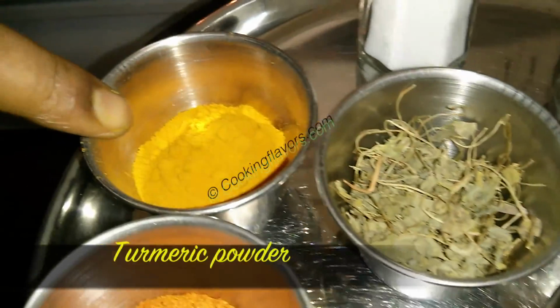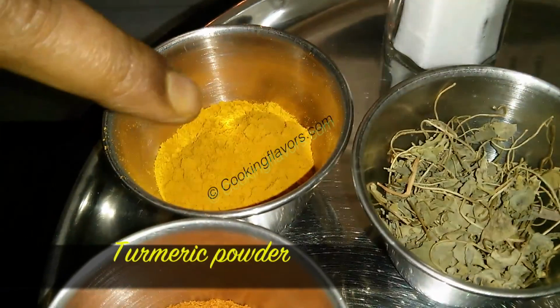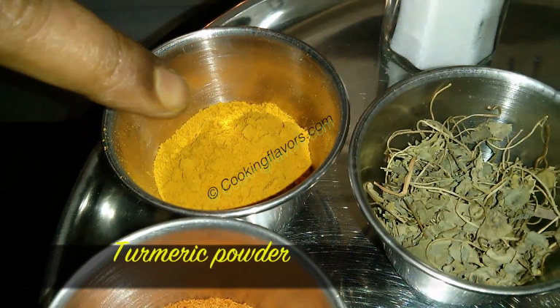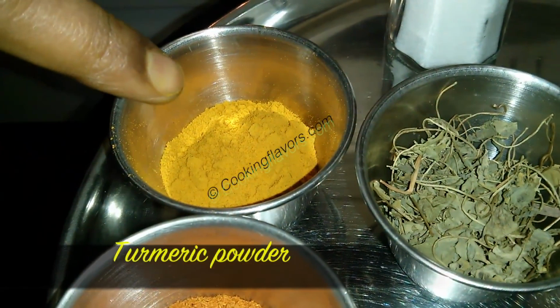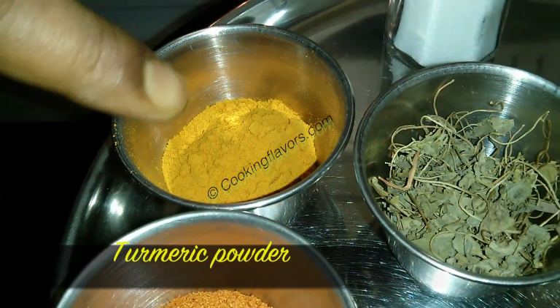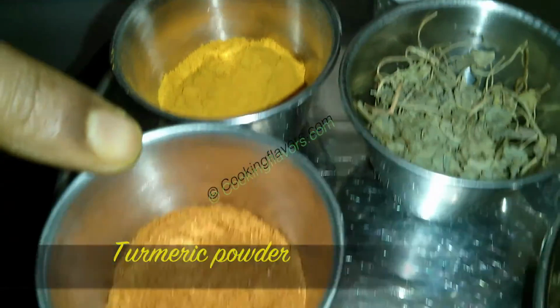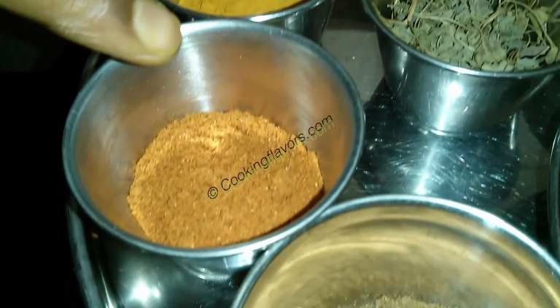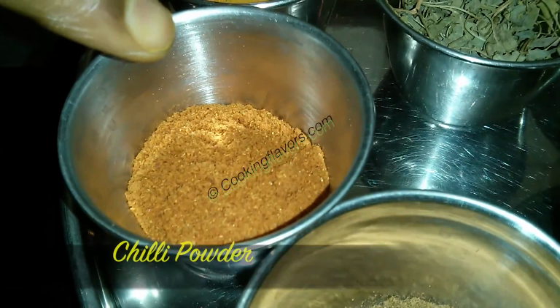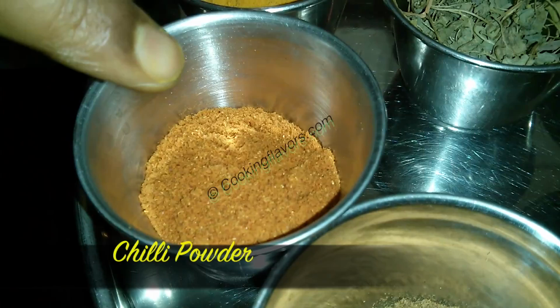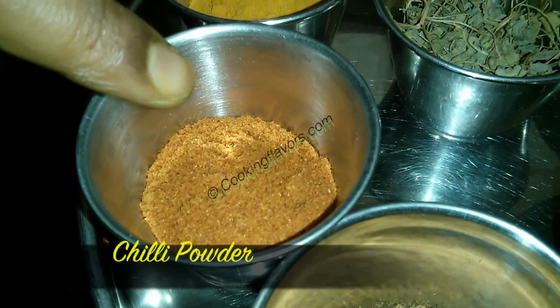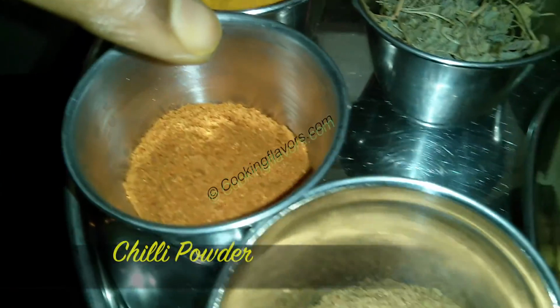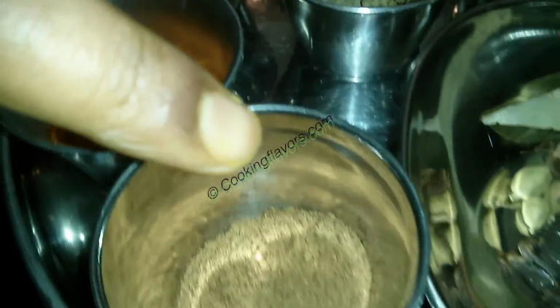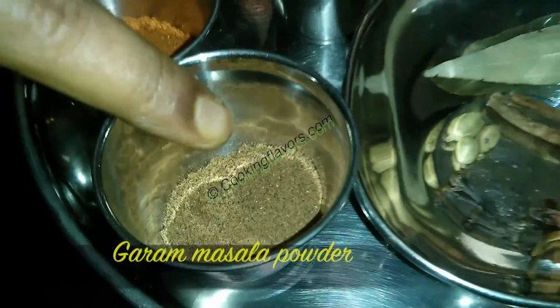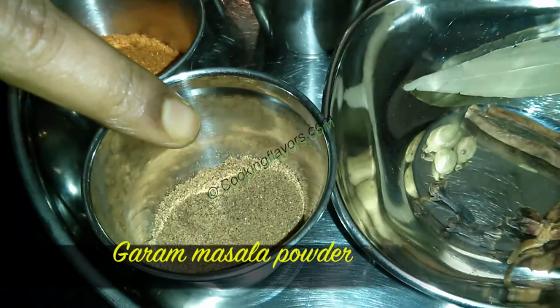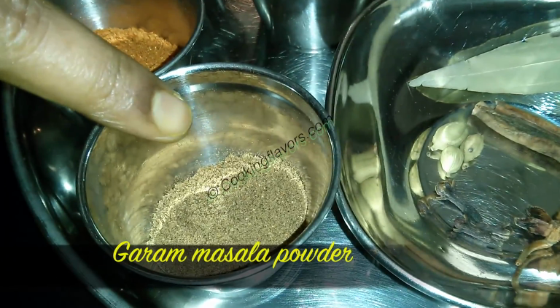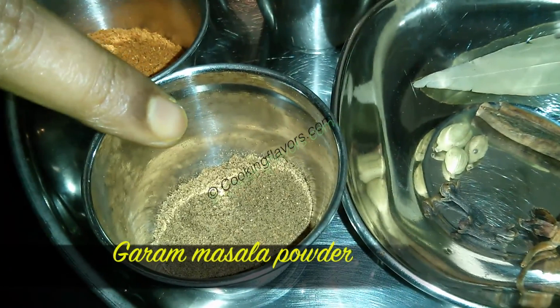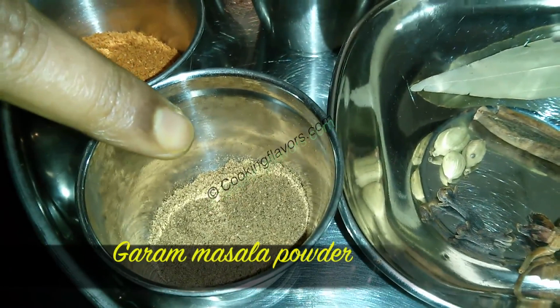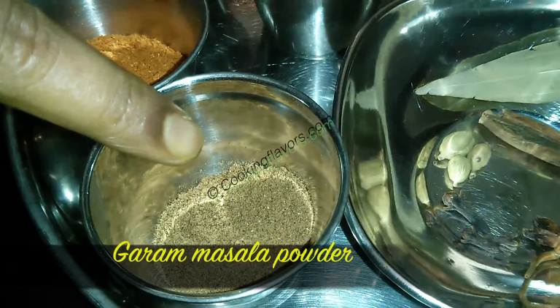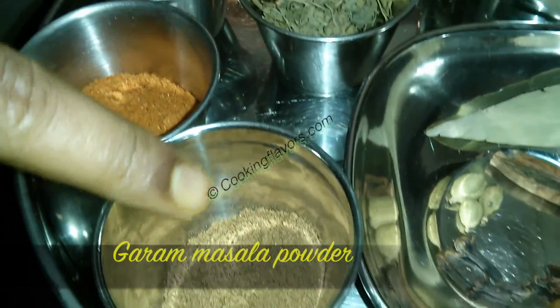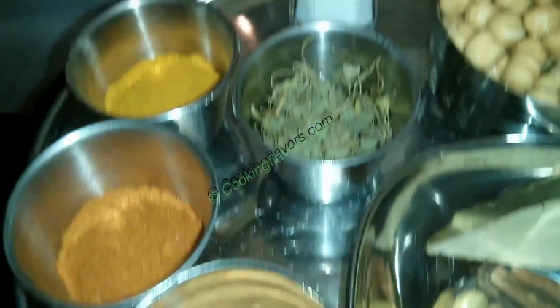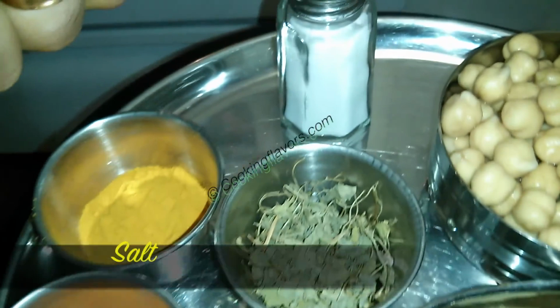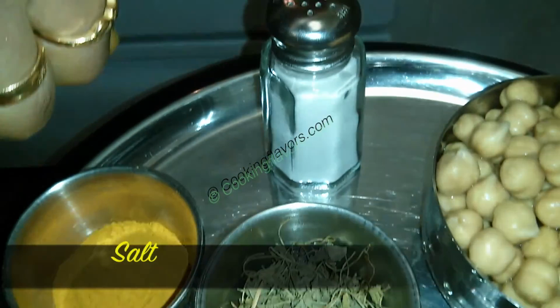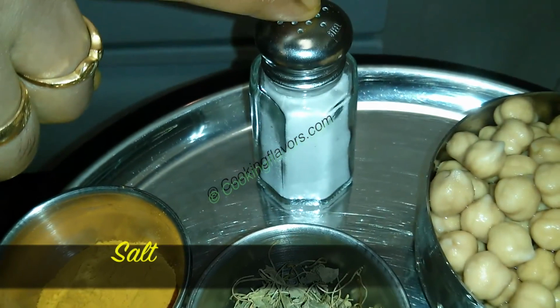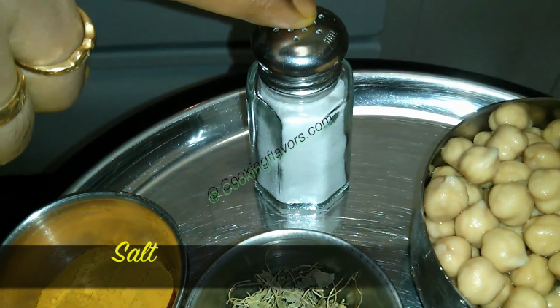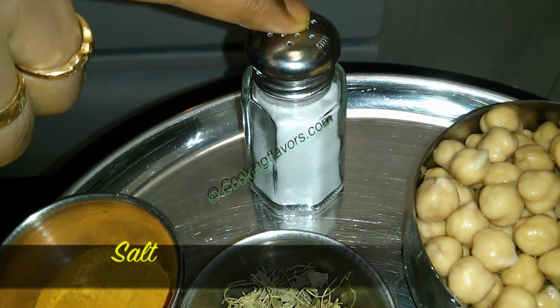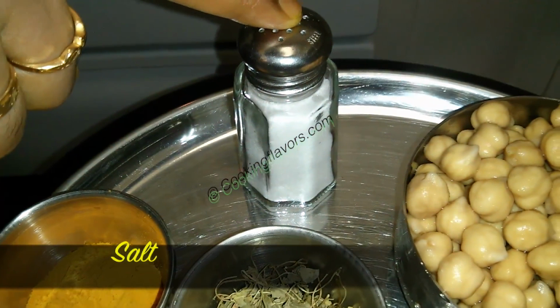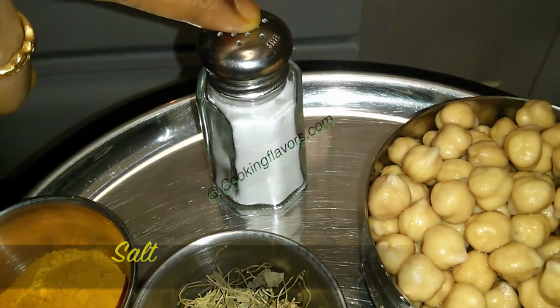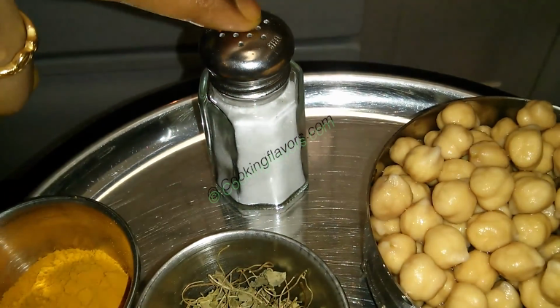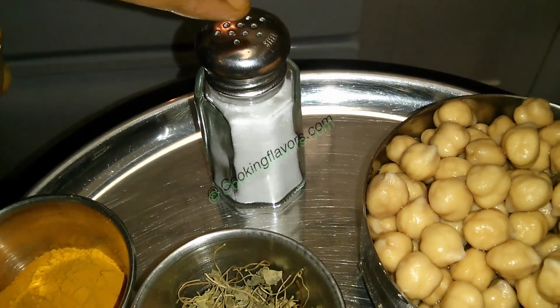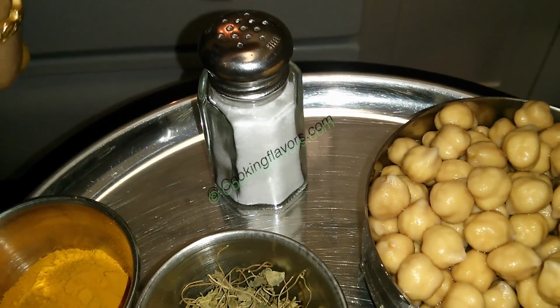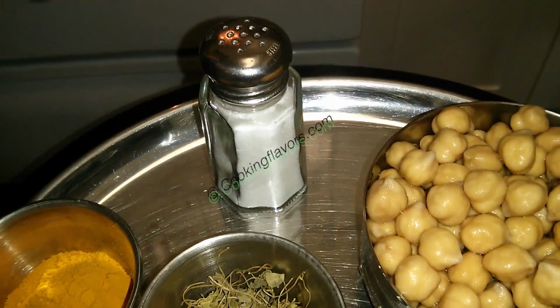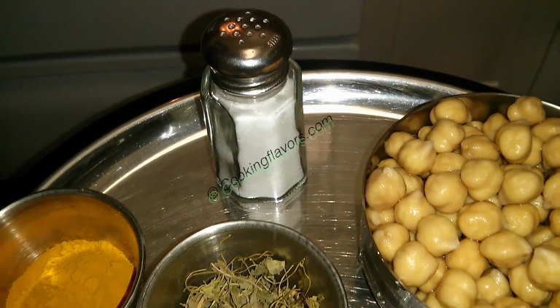Some kasuri methi or dried fenugreek leaves, quarter teaspoon of turmeric powder, 1 tablespoon of chilli powder, 1 tablespoon of garam masala powder, salt as required and 4 to 5 tablespoons of oil.